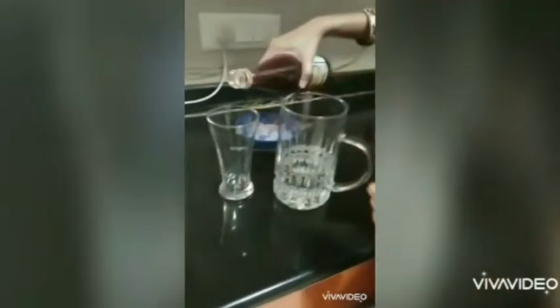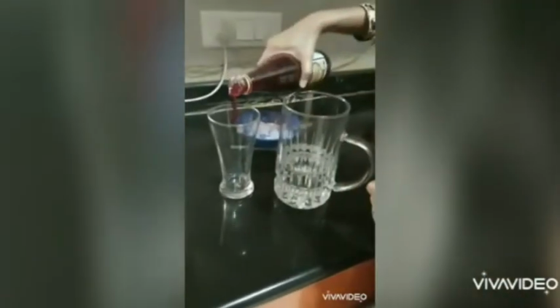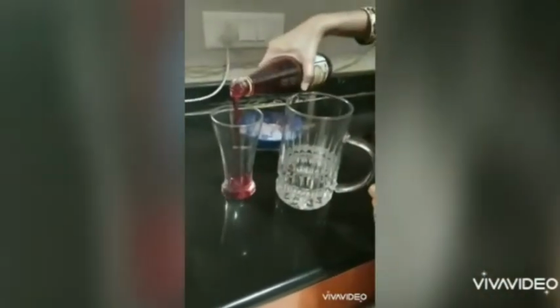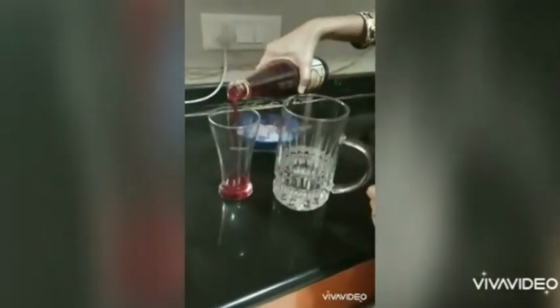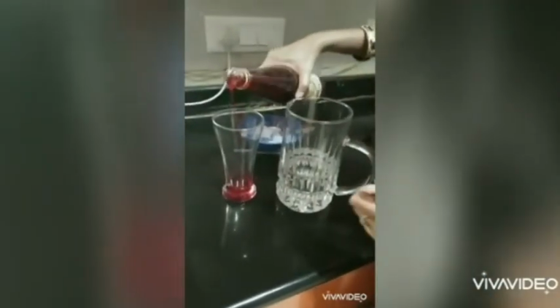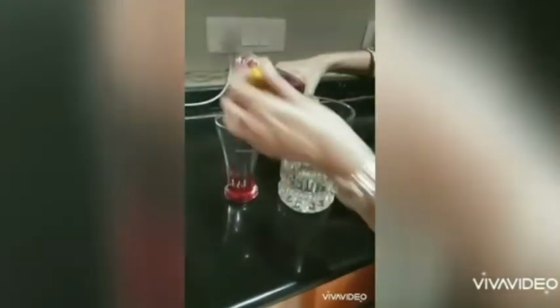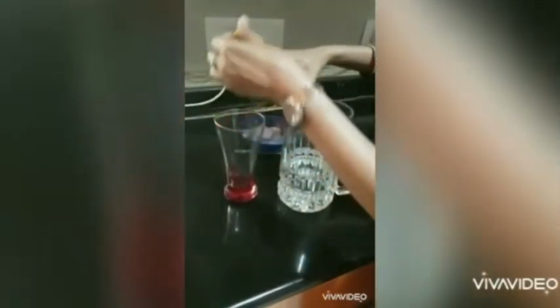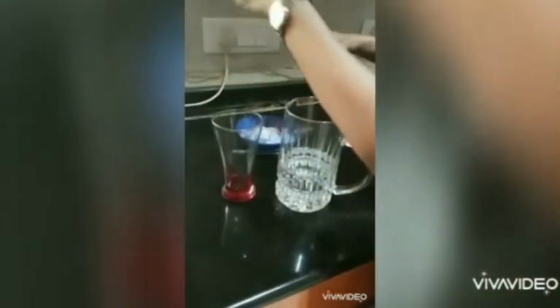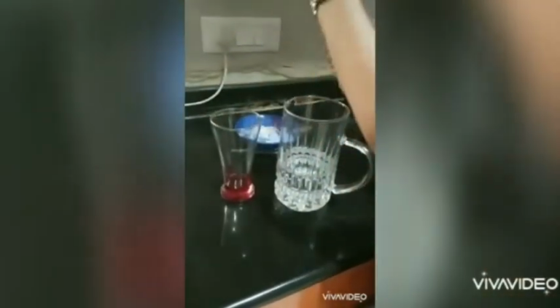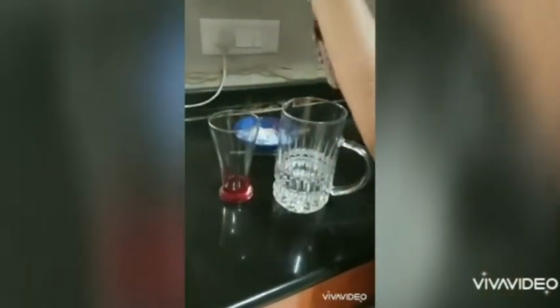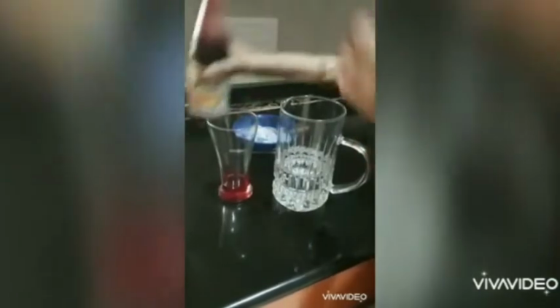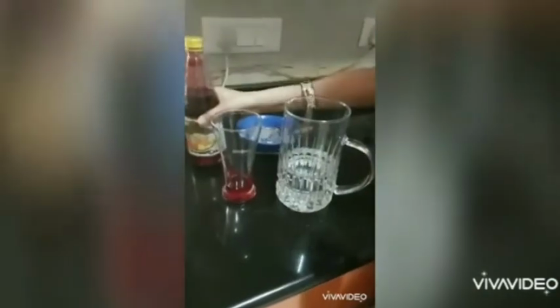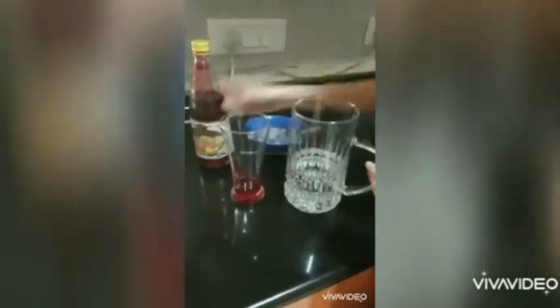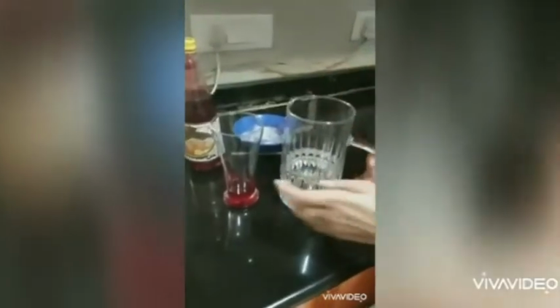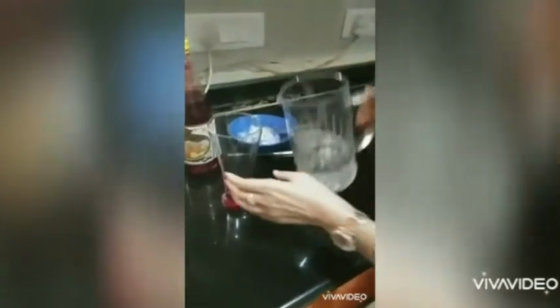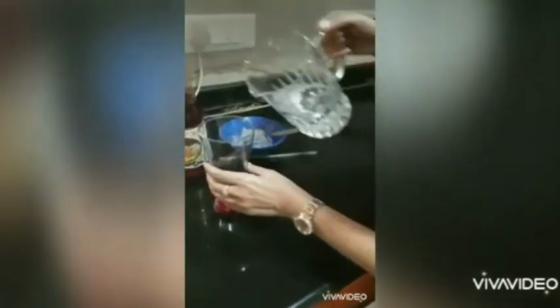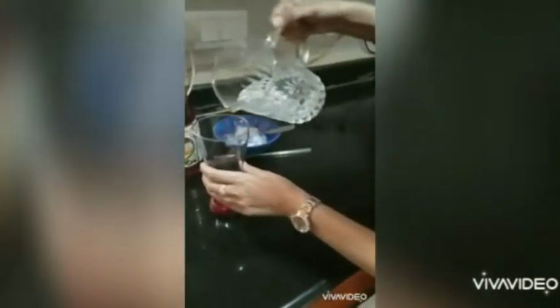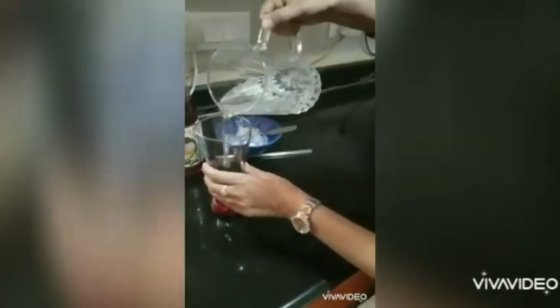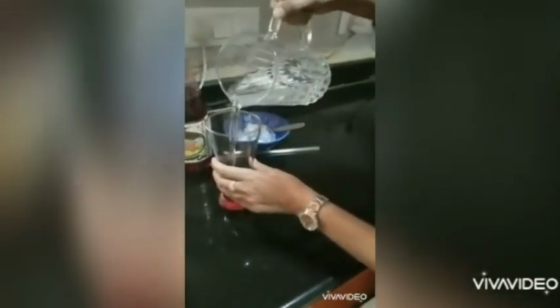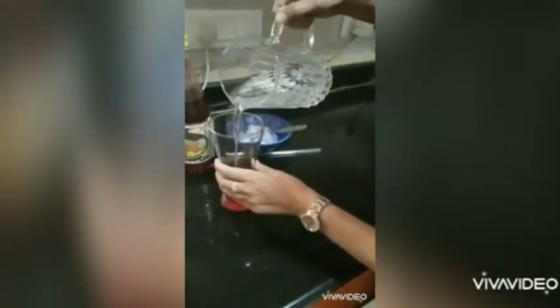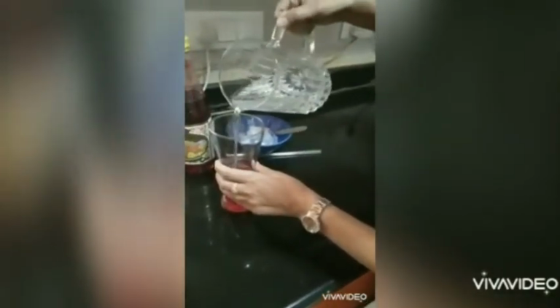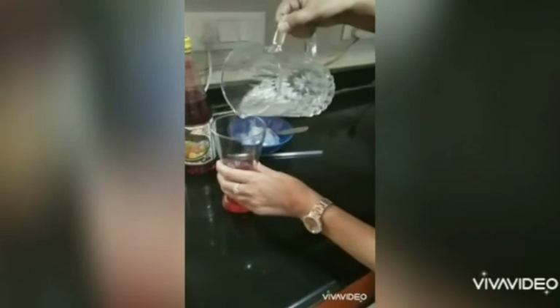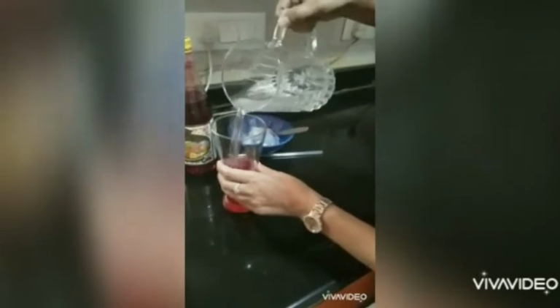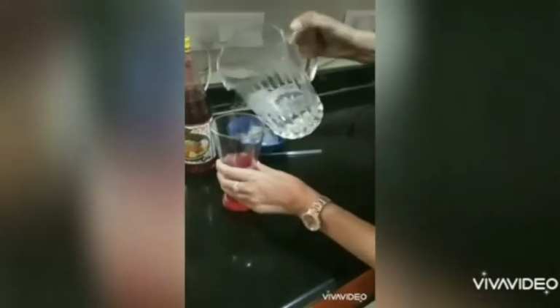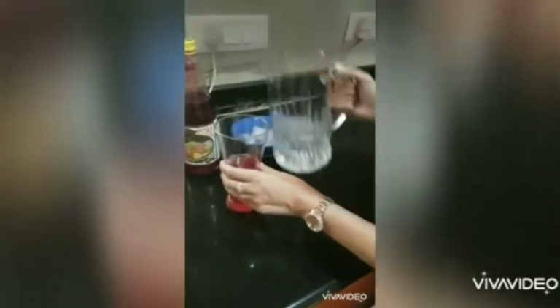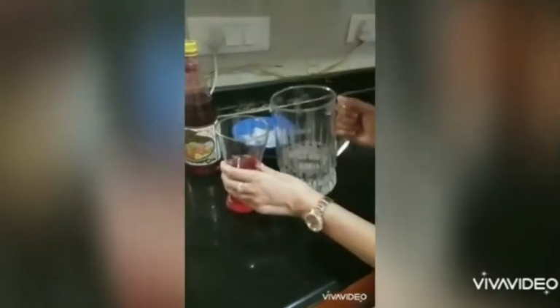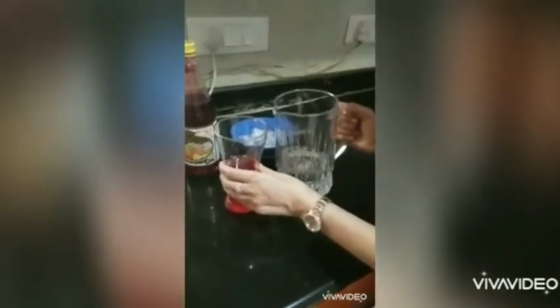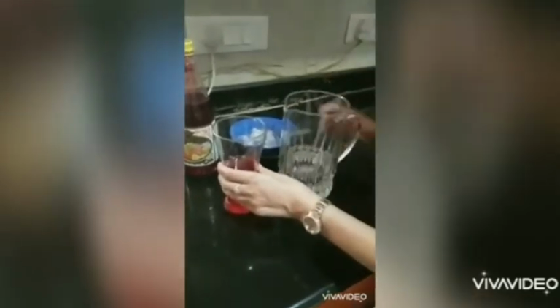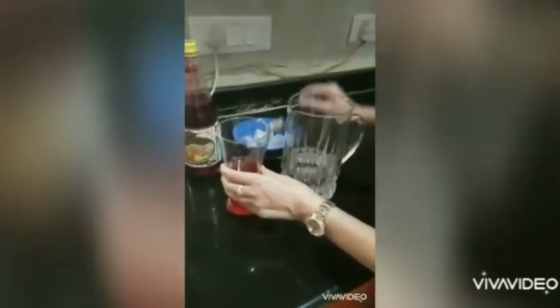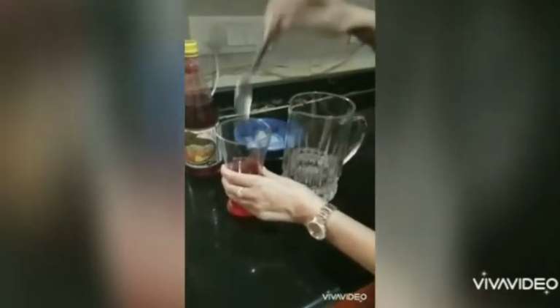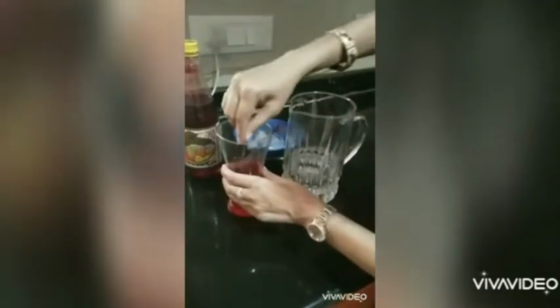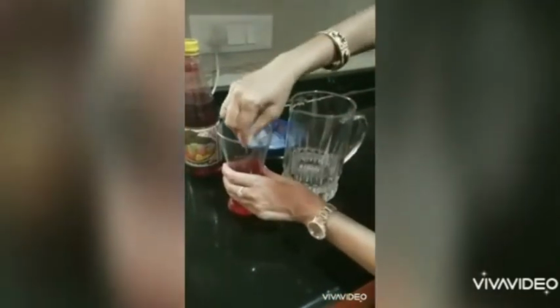Now pour a little rouvaza into the glass. We don't need to add sugar. Pour a little water and stir it.